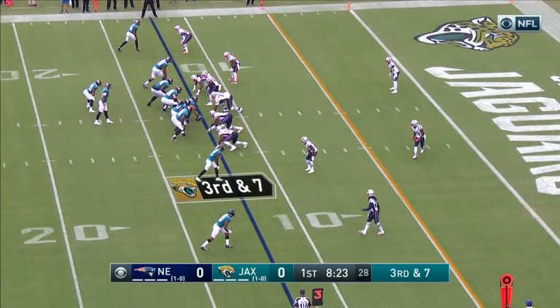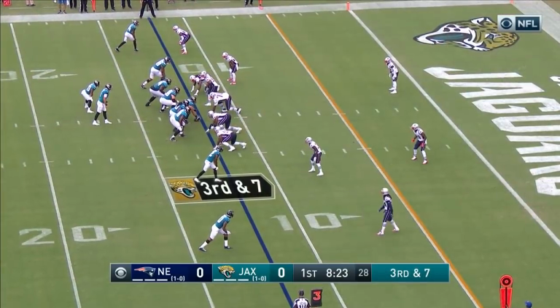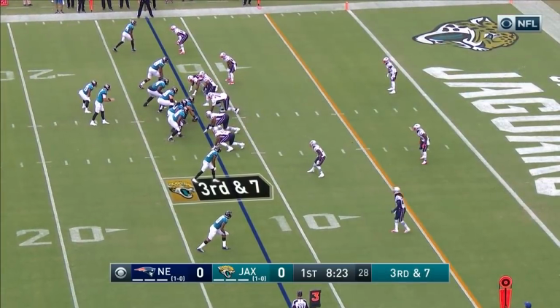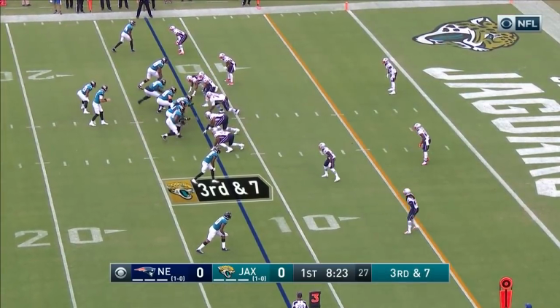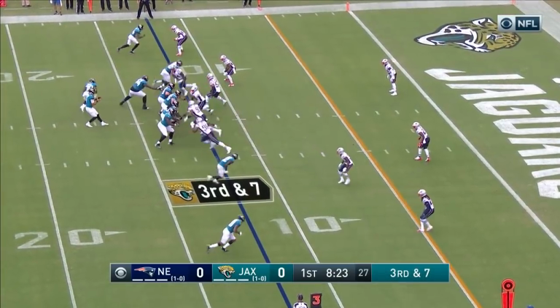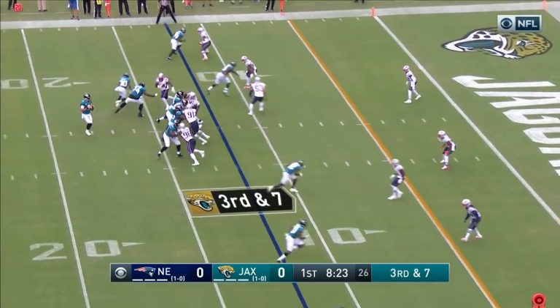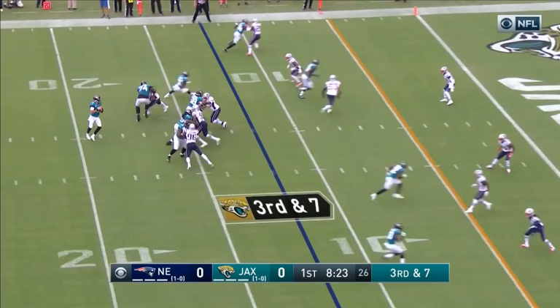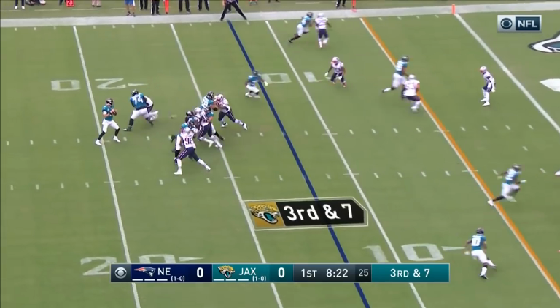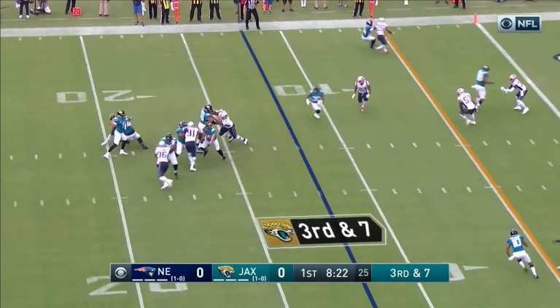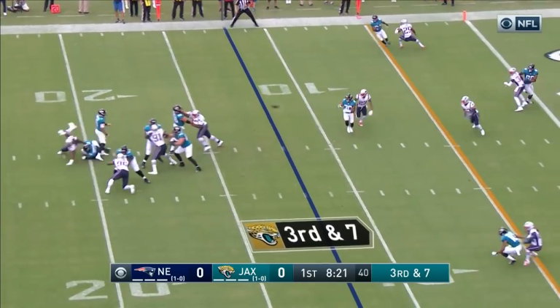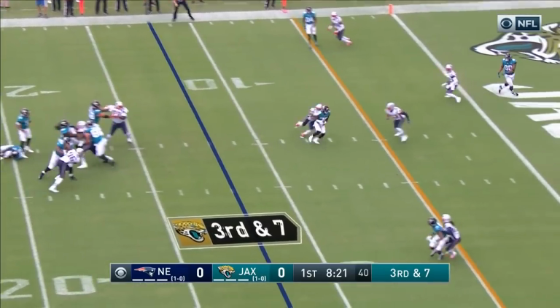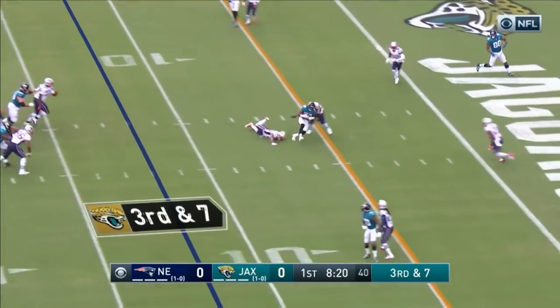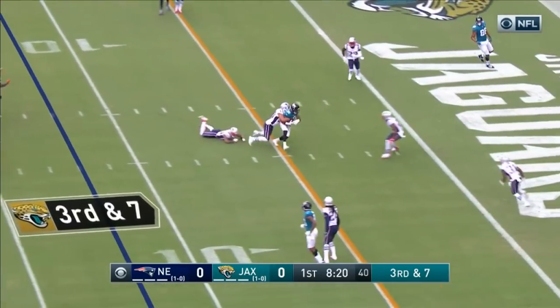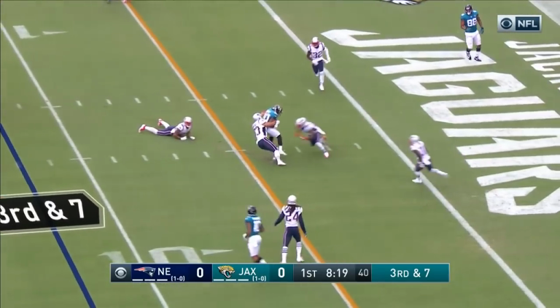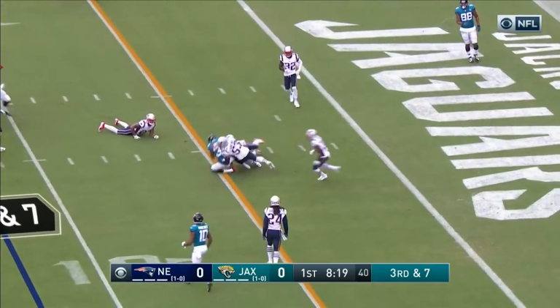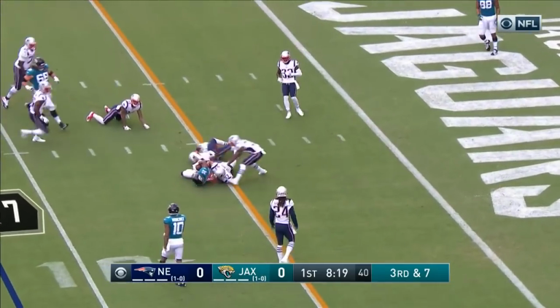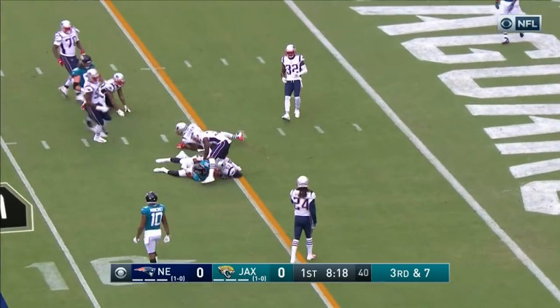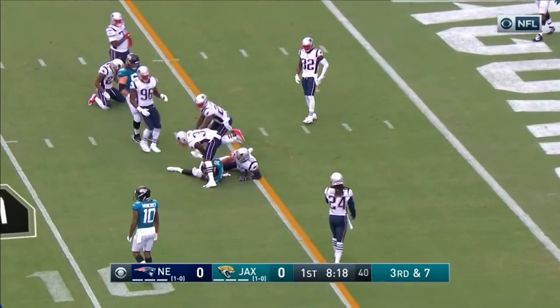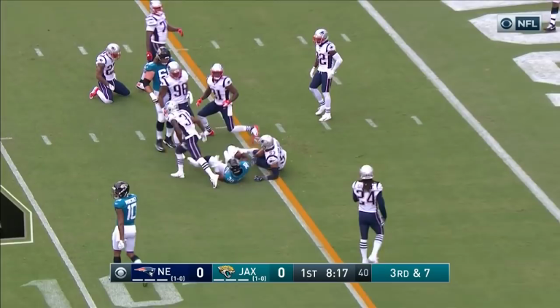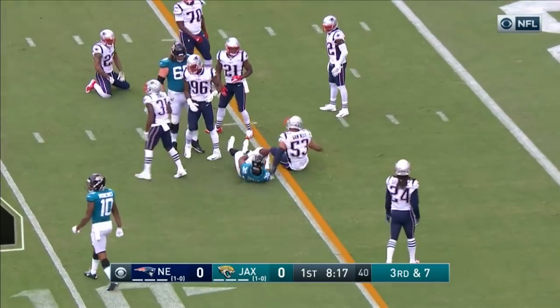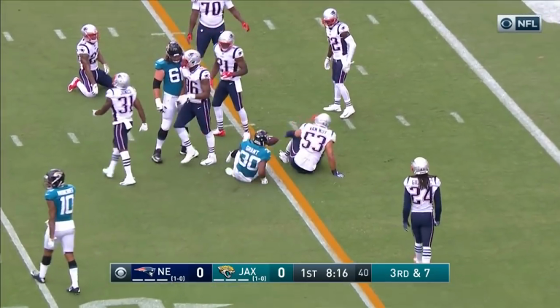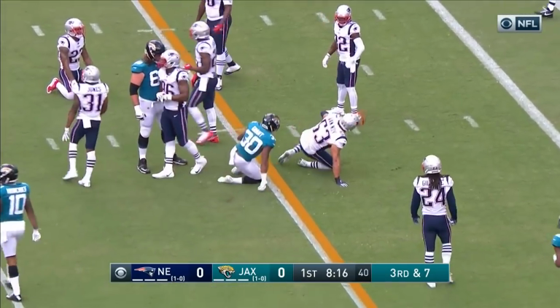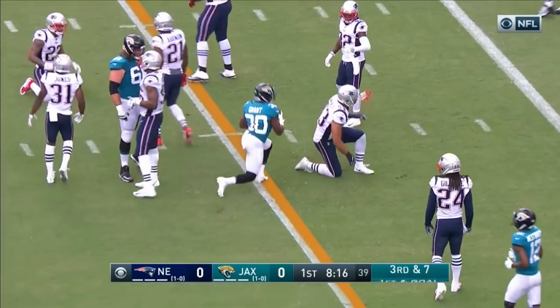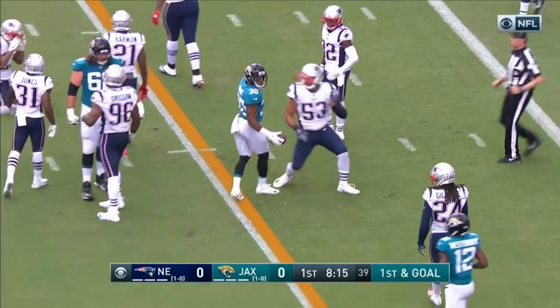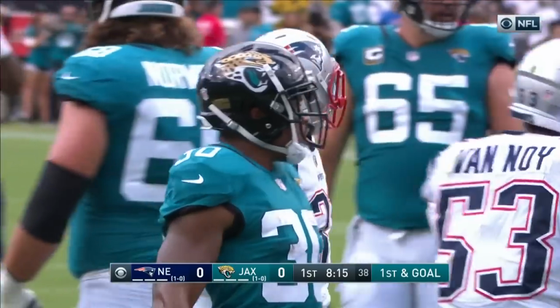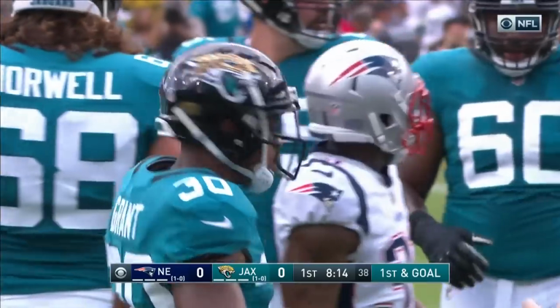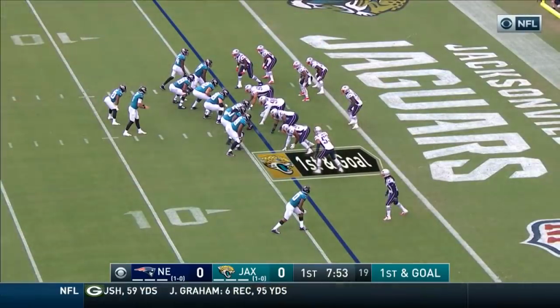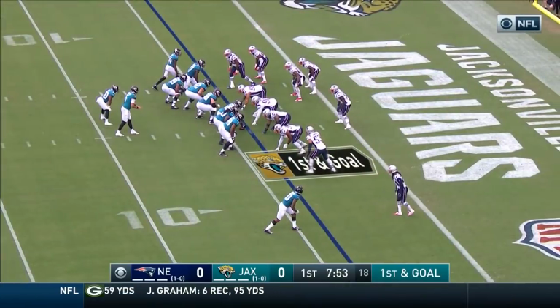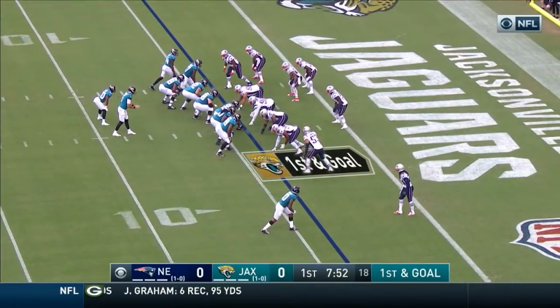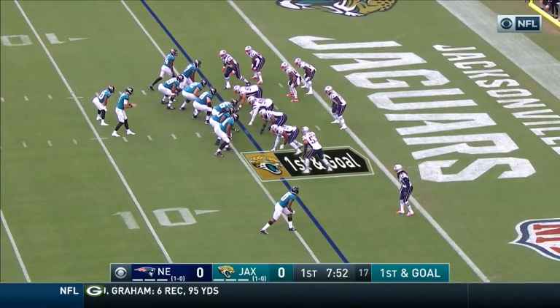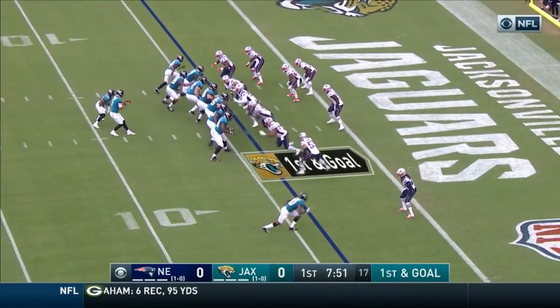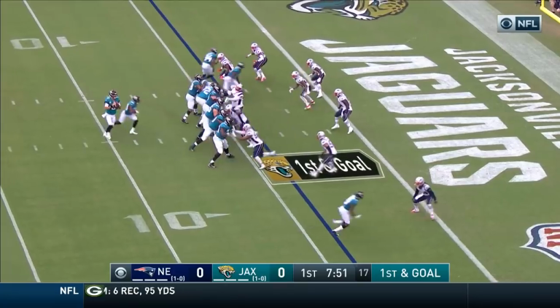For the team that was the most efficient in the league last year in the red zone, converting to touchdowns — they have the completion and a new set of downs at about the four. That's Grant with the catch, the running back.